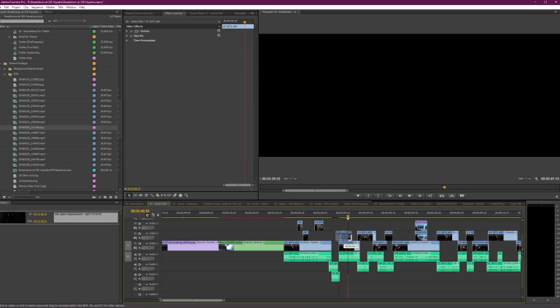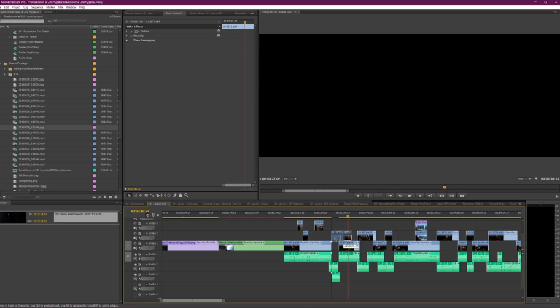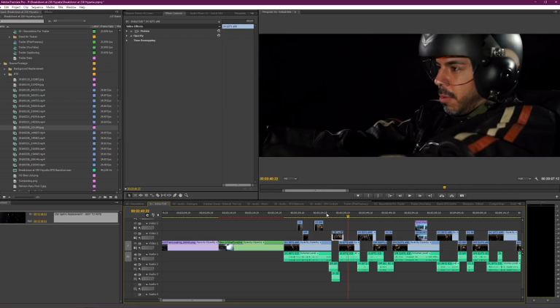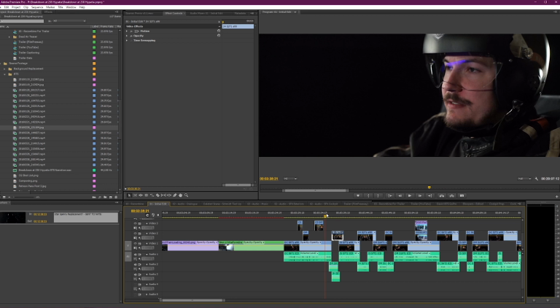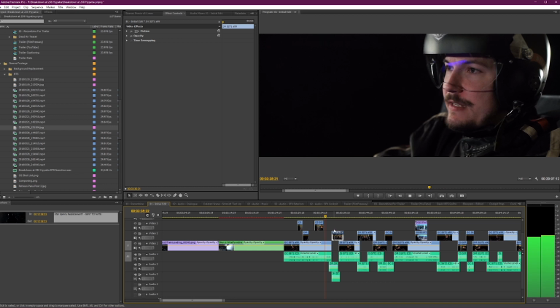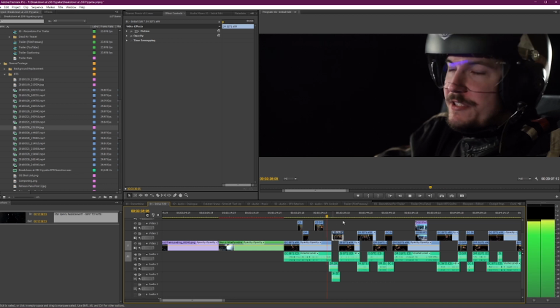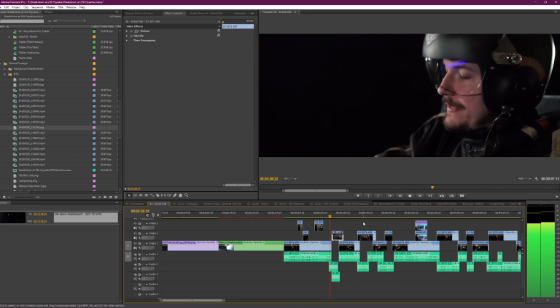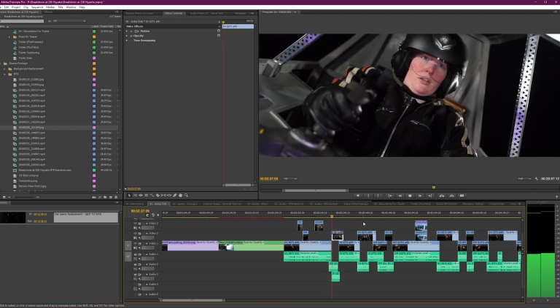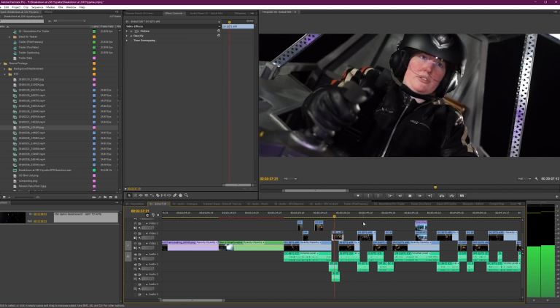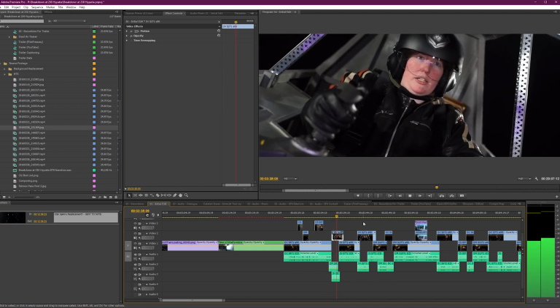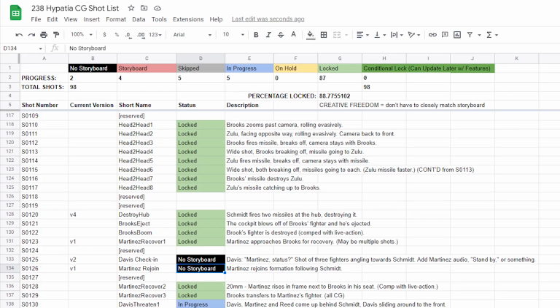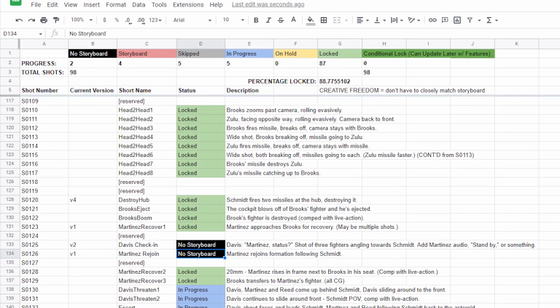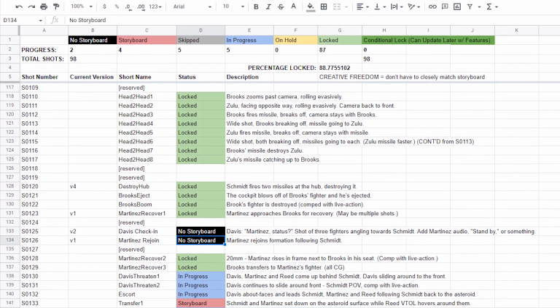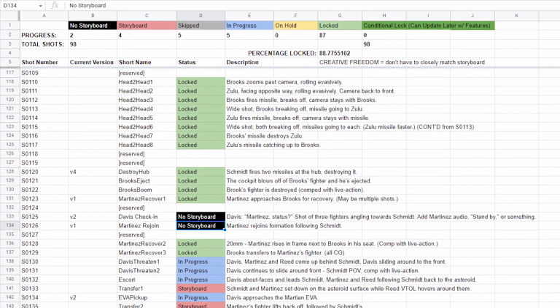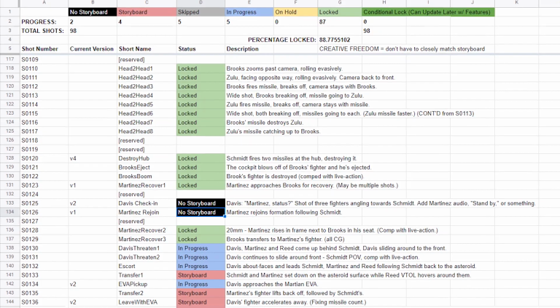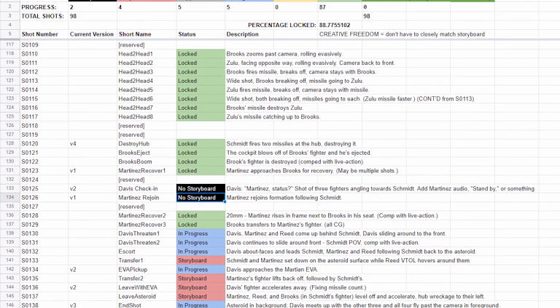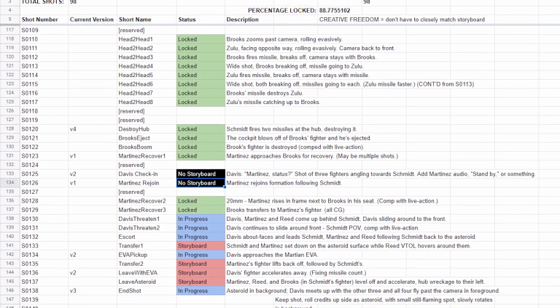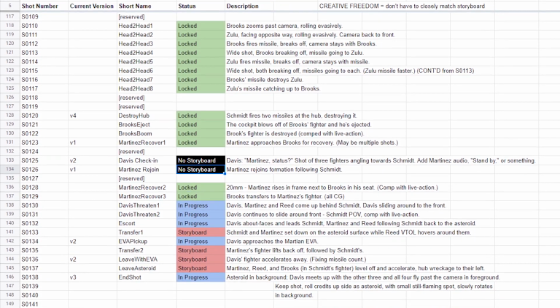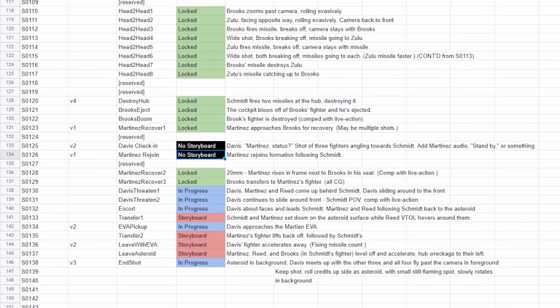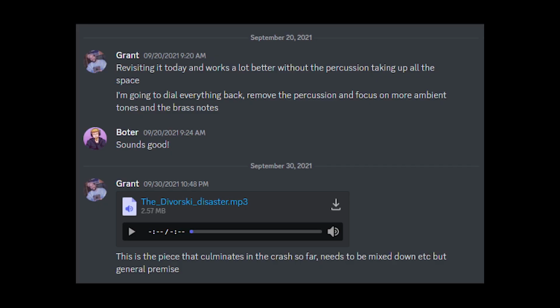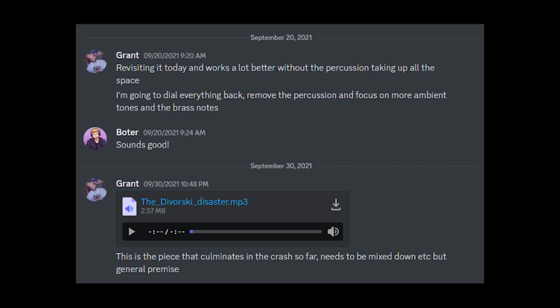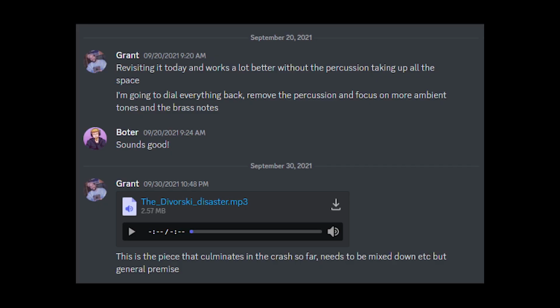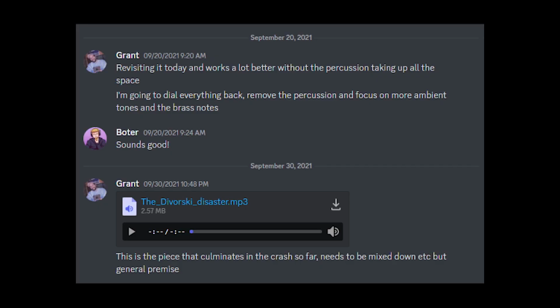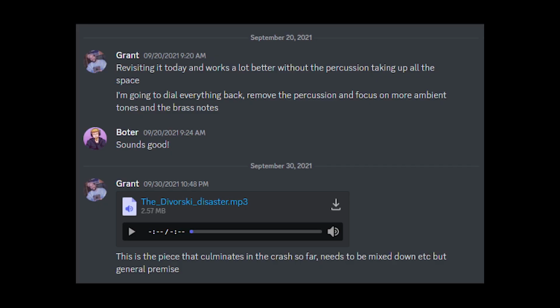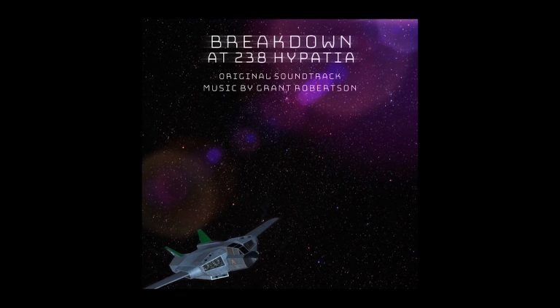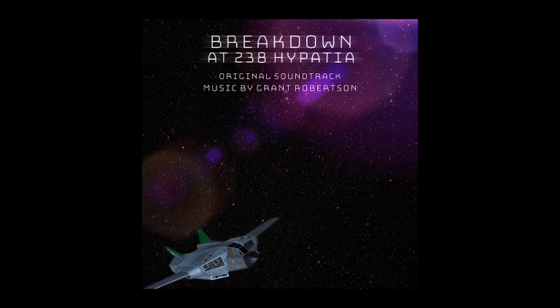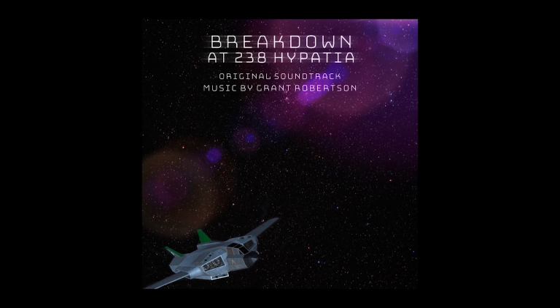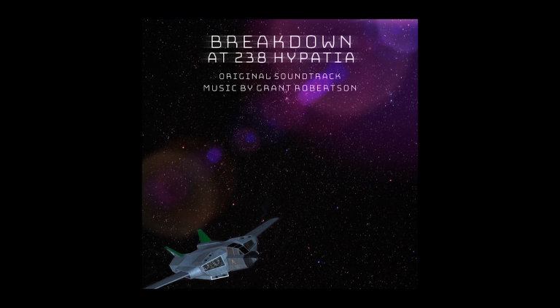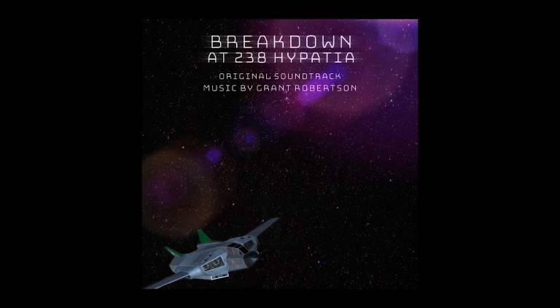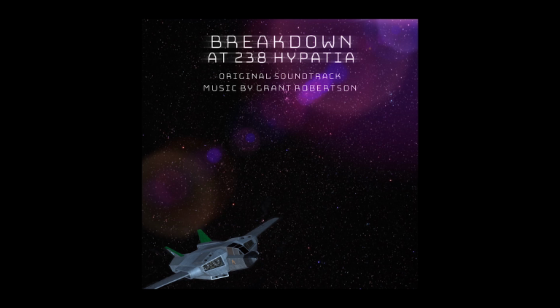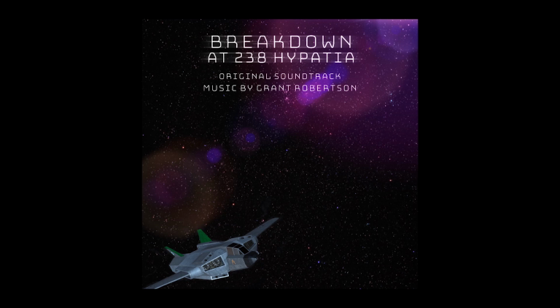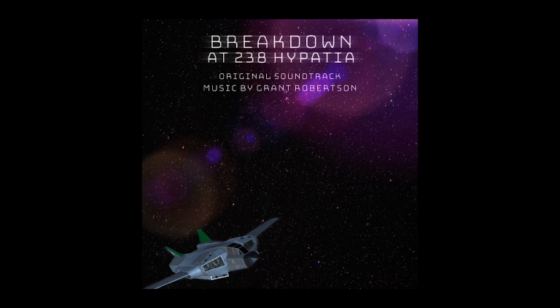Start editing your footage and meet with your CG artist multiple times to discuss the shots needed. Spreadsheets help. When your edit is locked, meet with your composer multiple times and make something that ends up being inseparable from the final product.